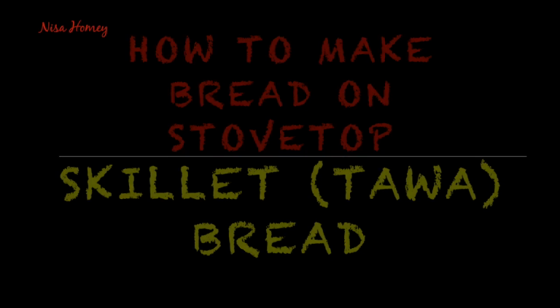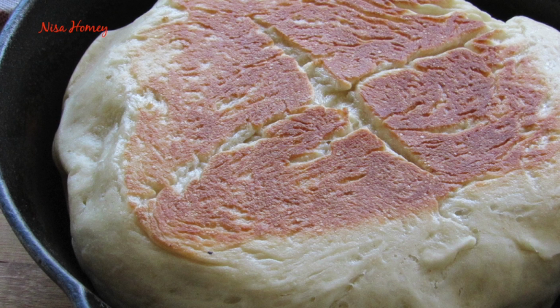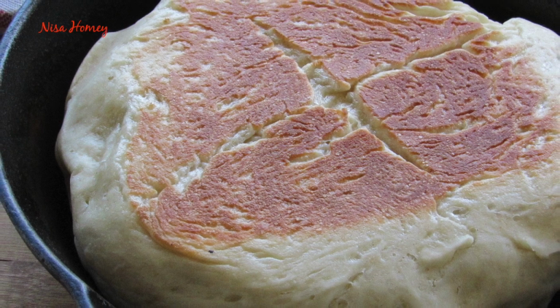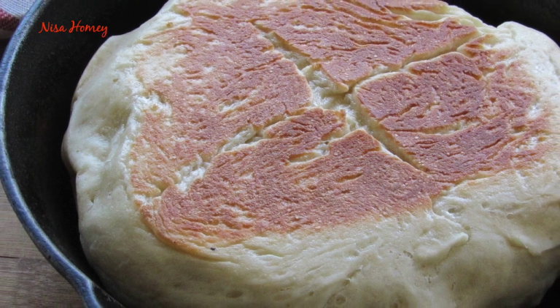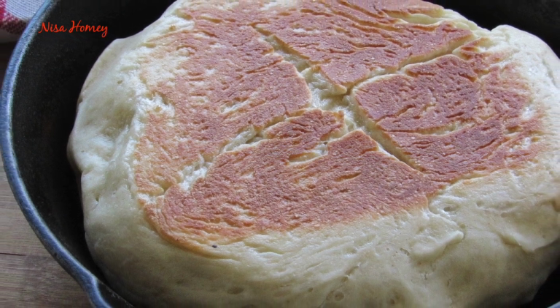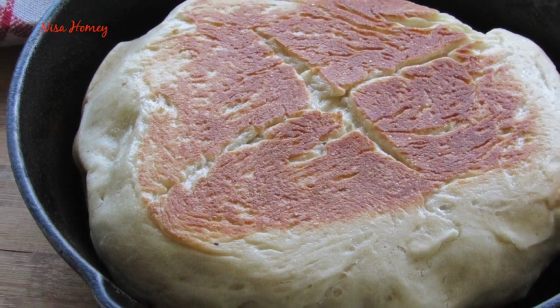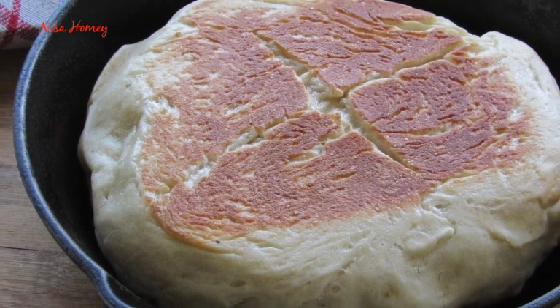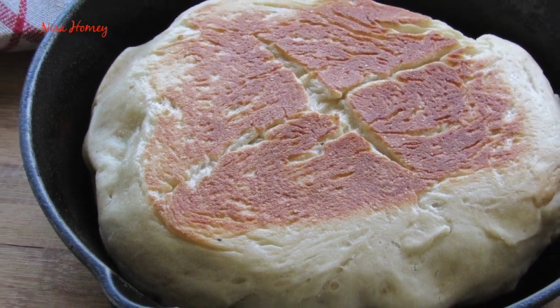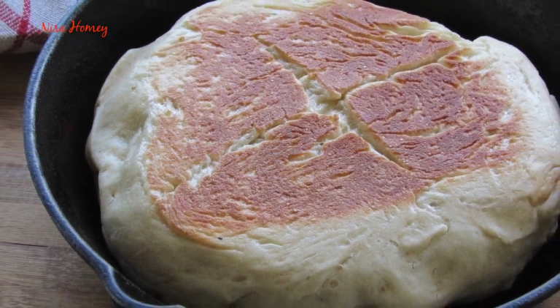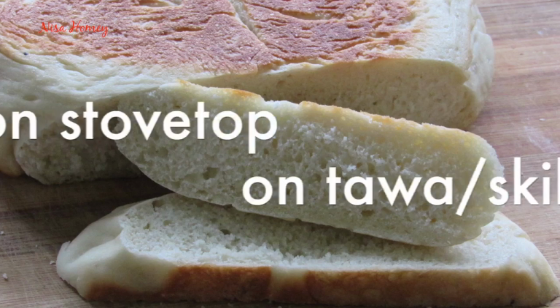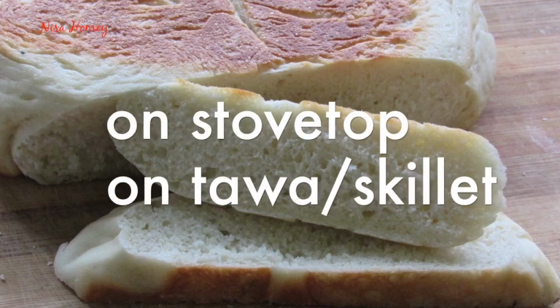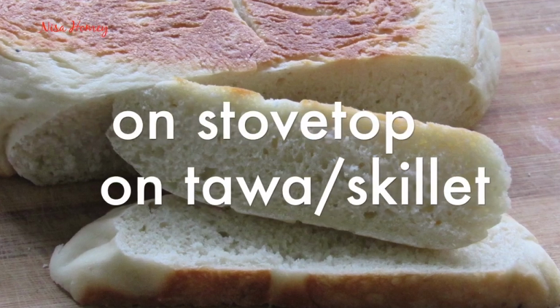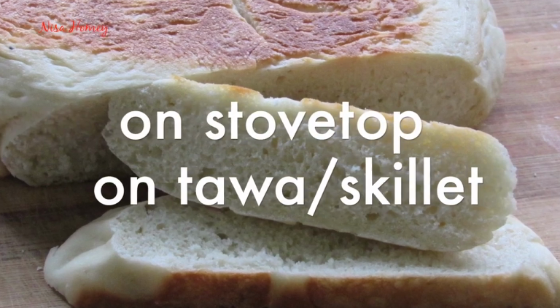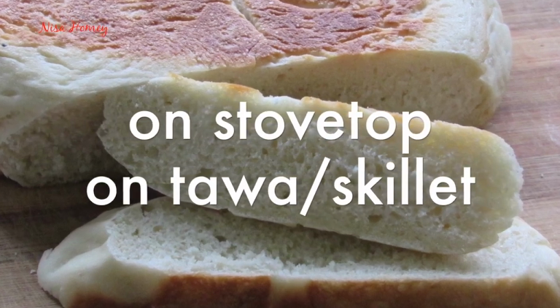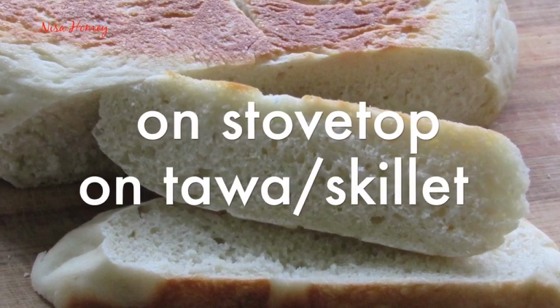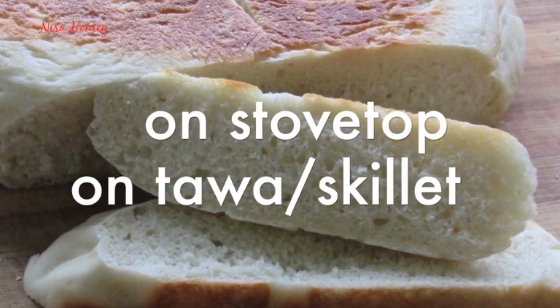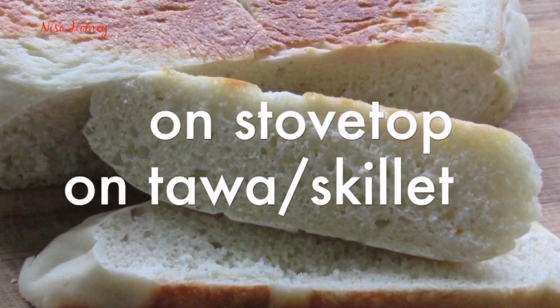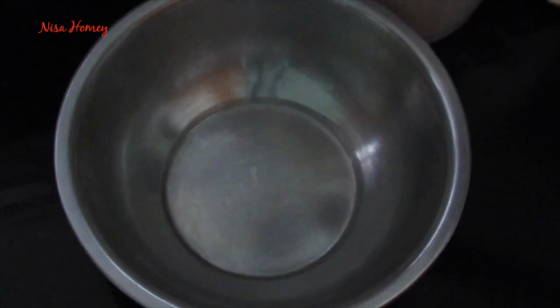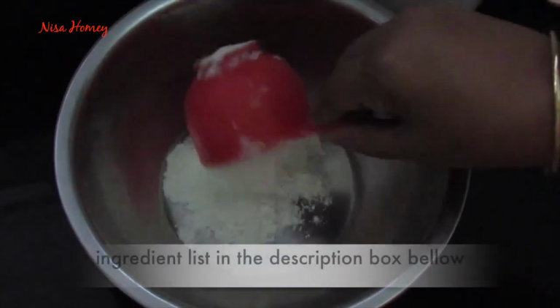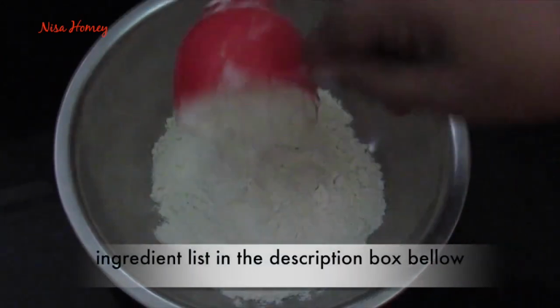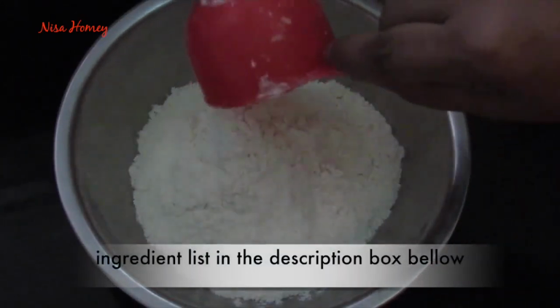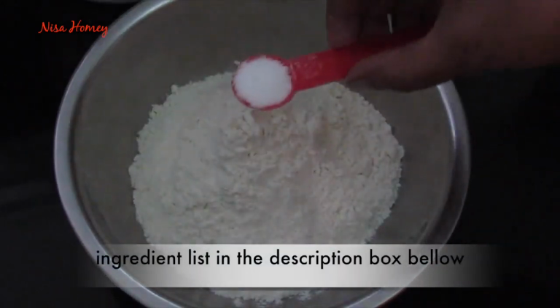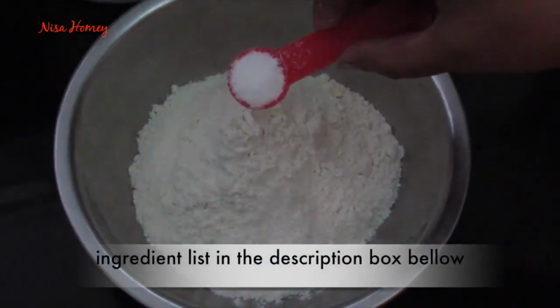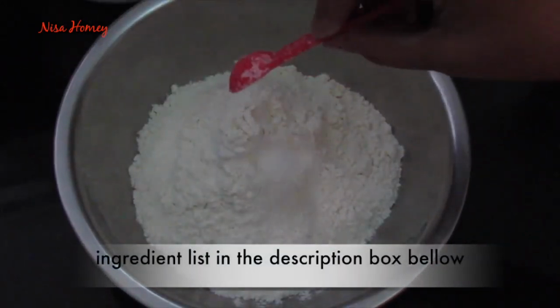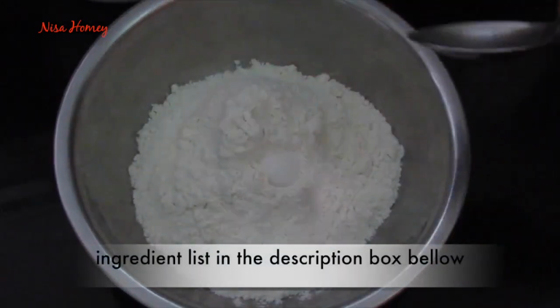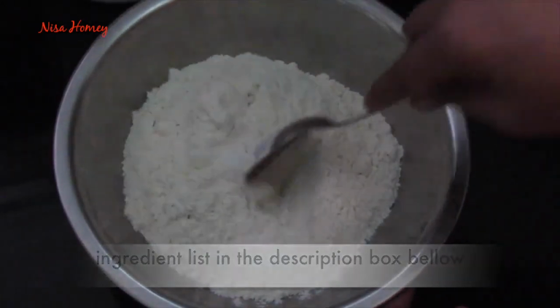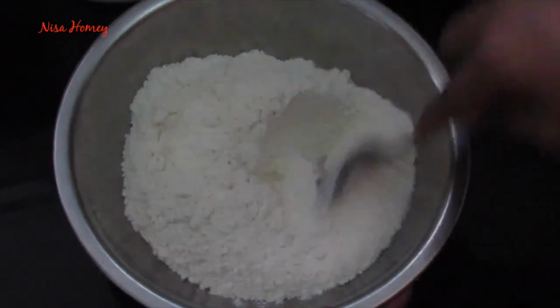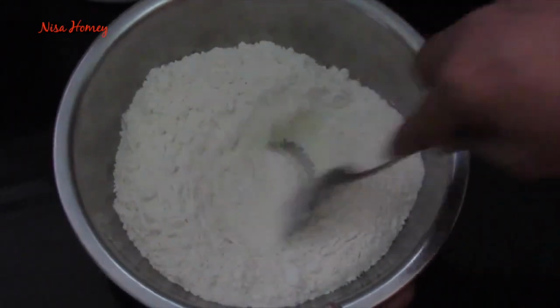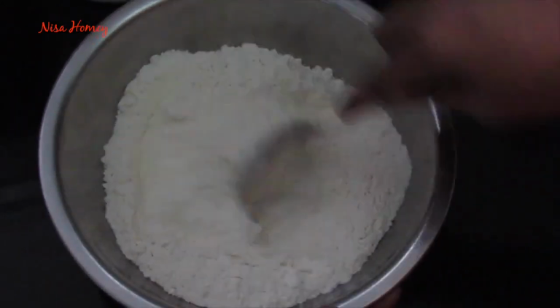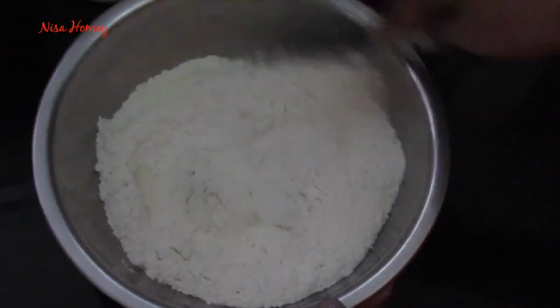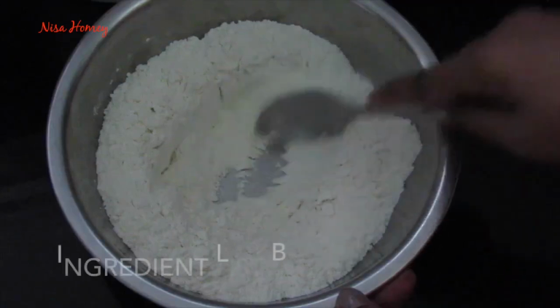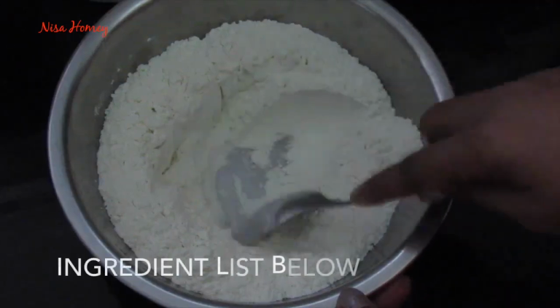Hey guys, I'm Nisha from Nishahomey.com. Today I'm going to show you how to make bread on the stovetop. In a large bowl, add in flour and salt and mix this well with a spoon. Make a well in the center.